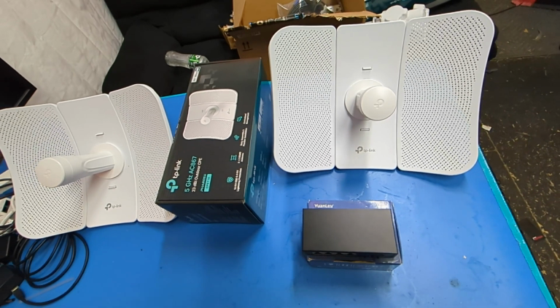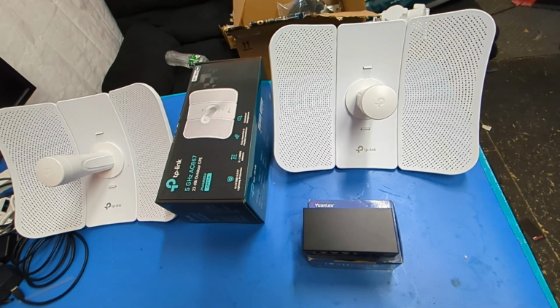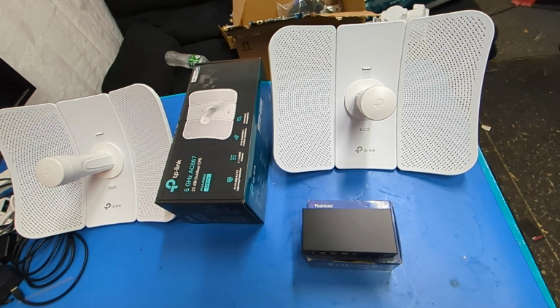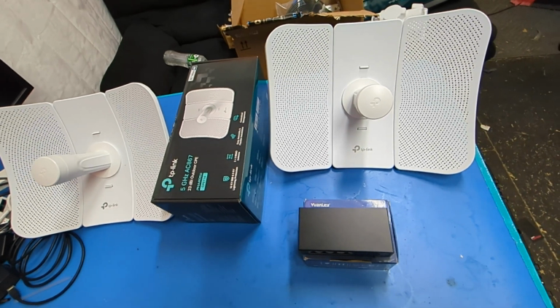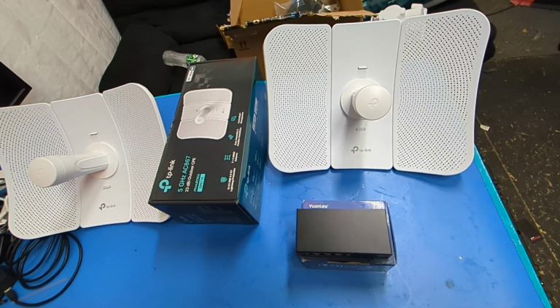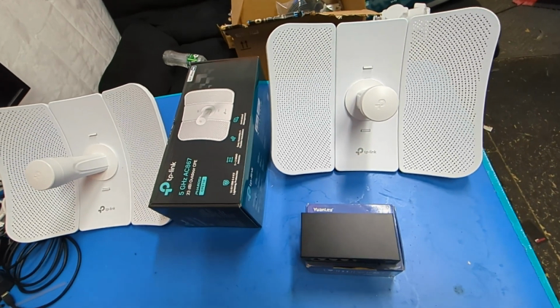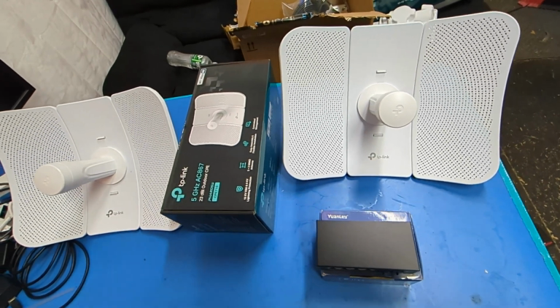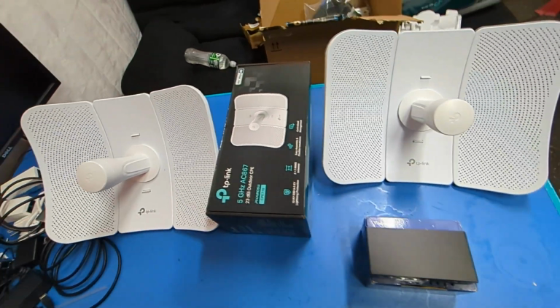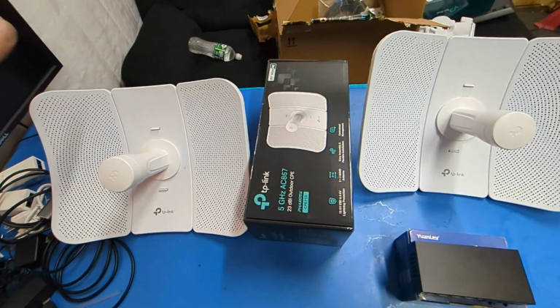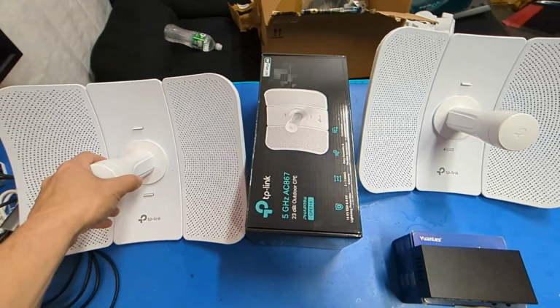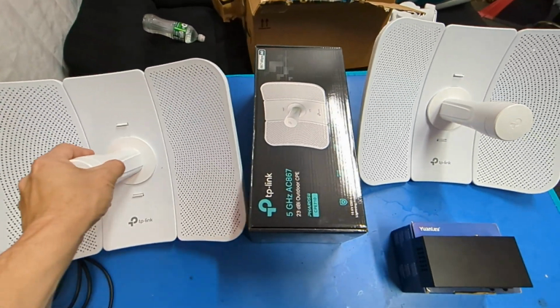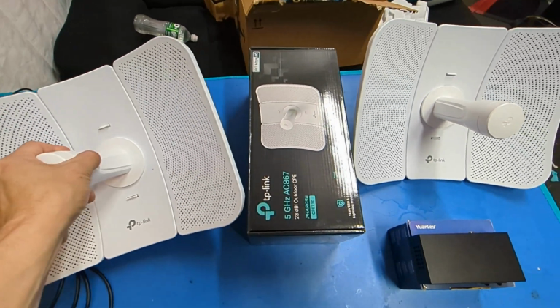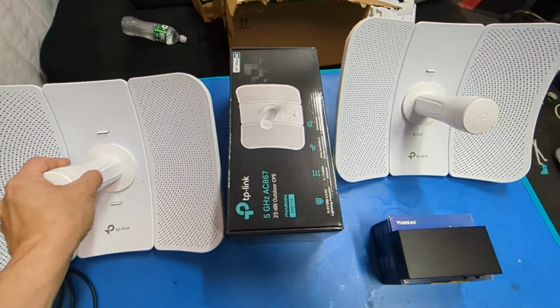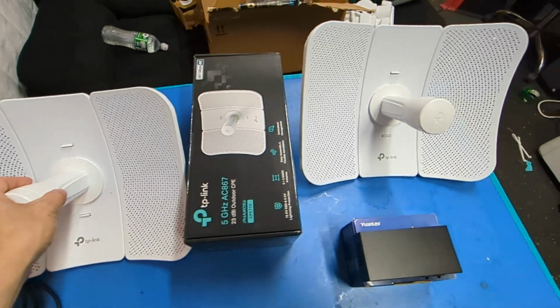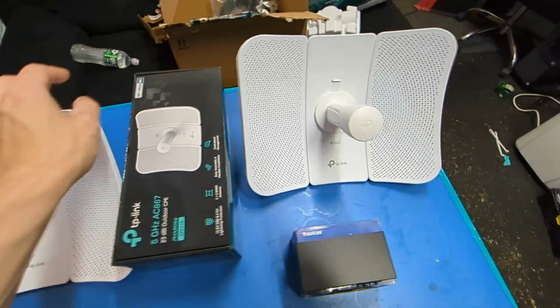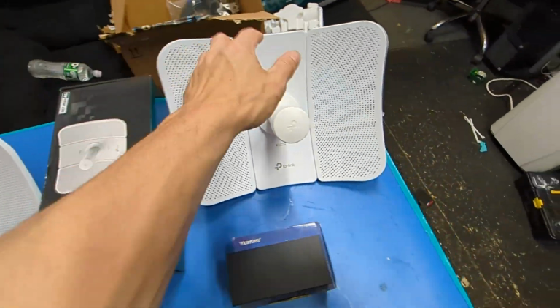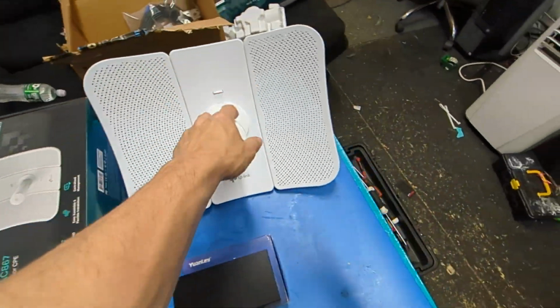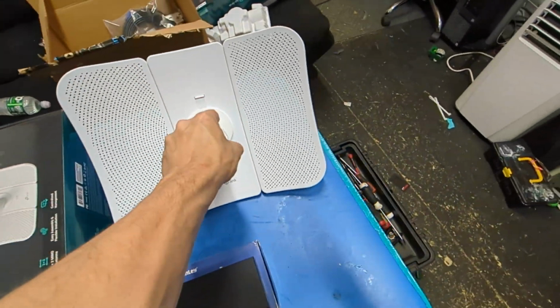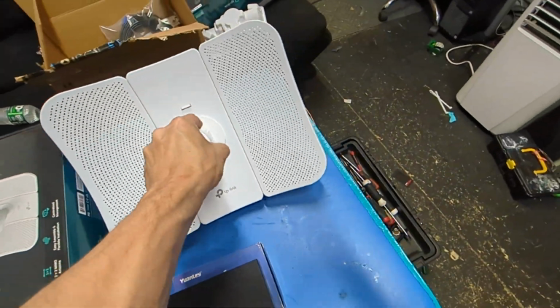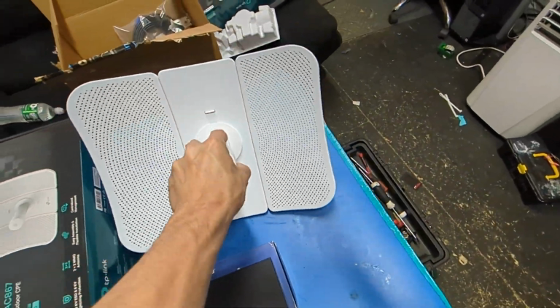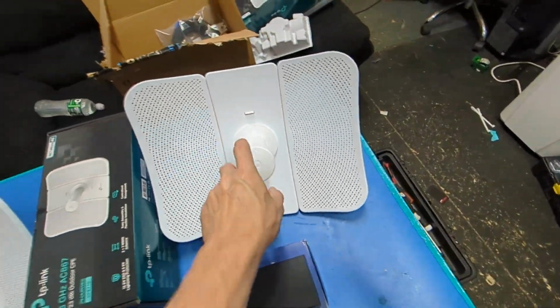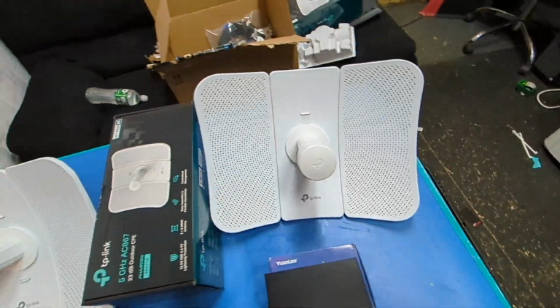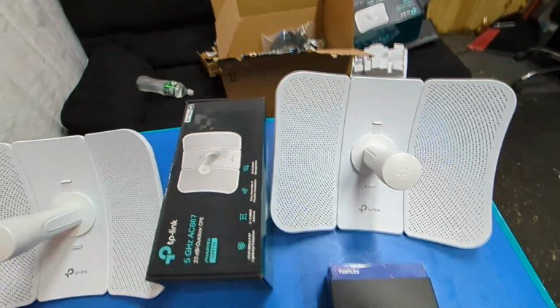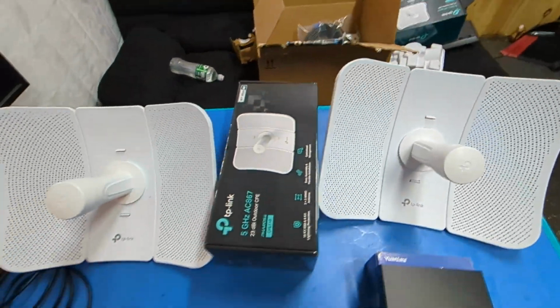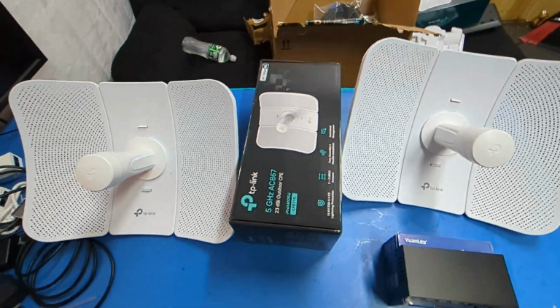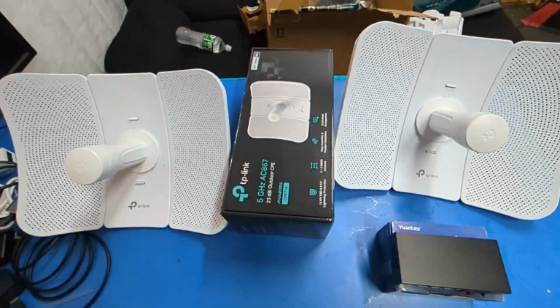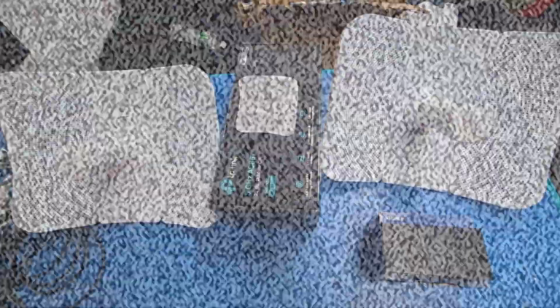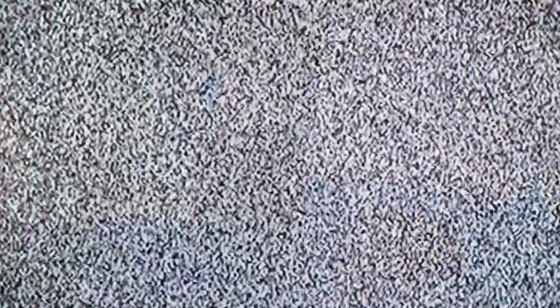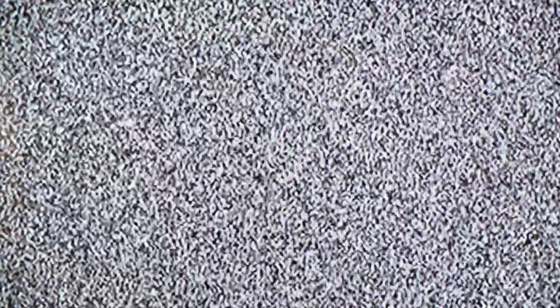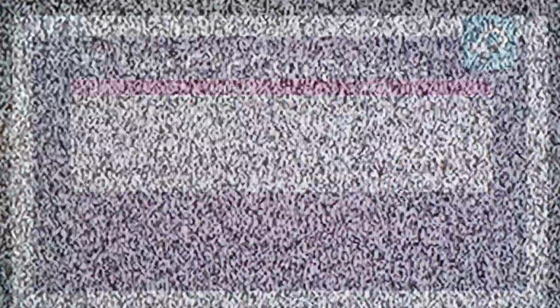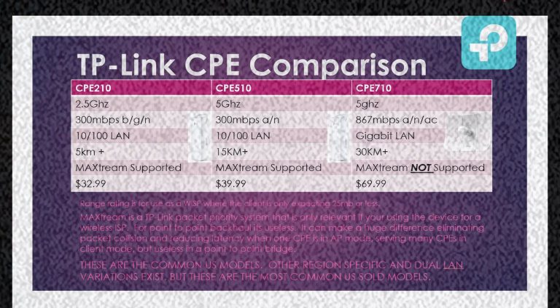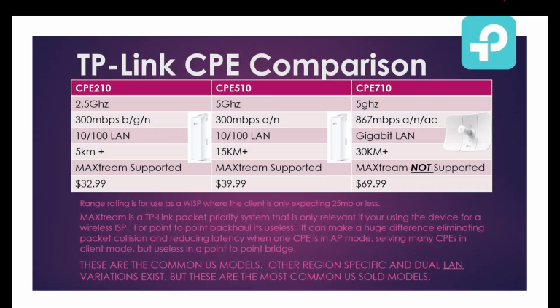So in this video we're going to go over a couple of different offerings from TP-Link, and we're going to go through the setup of configuring two of these as a point-to-point bridge. Let's get on with it.